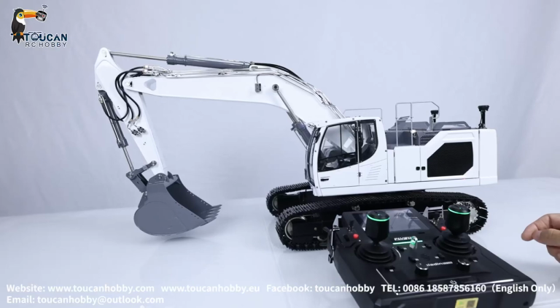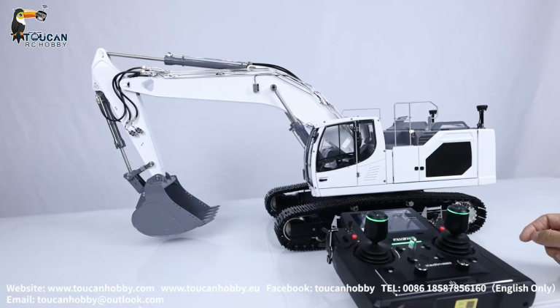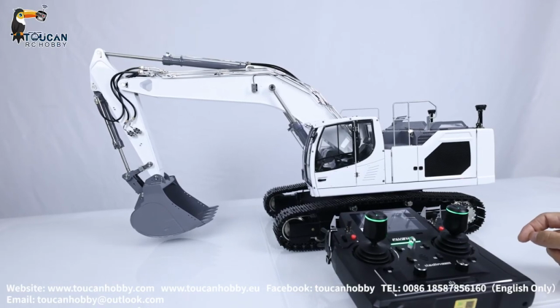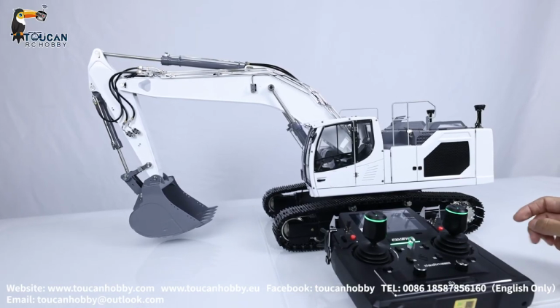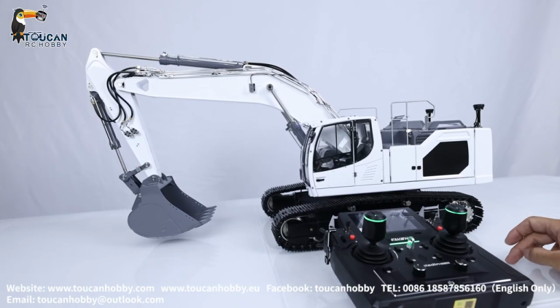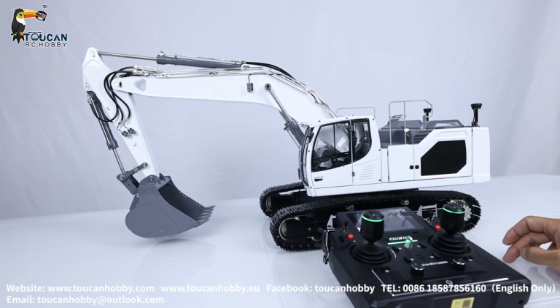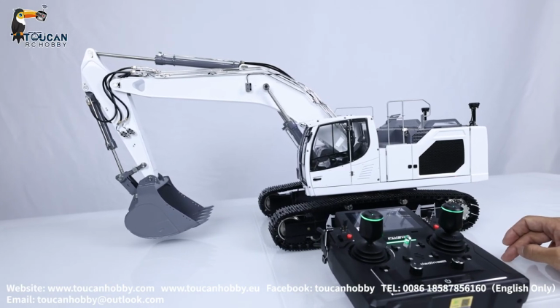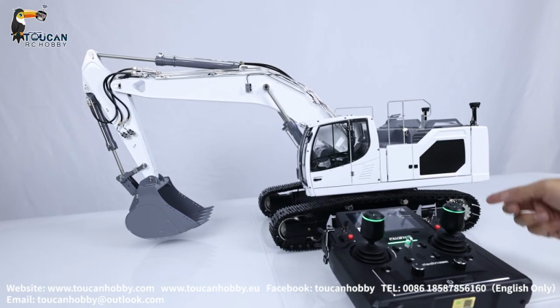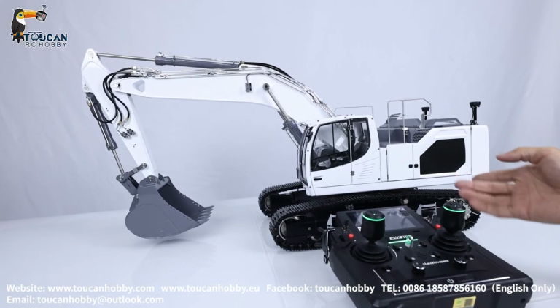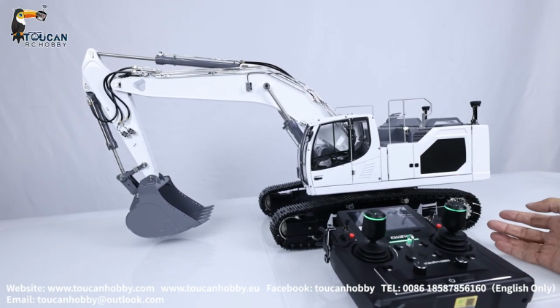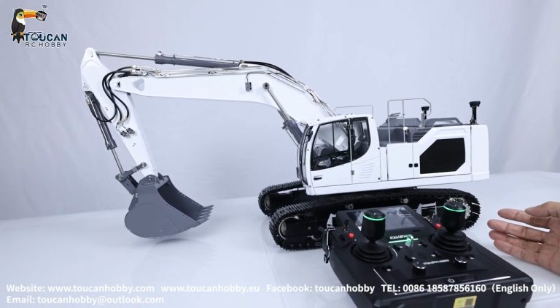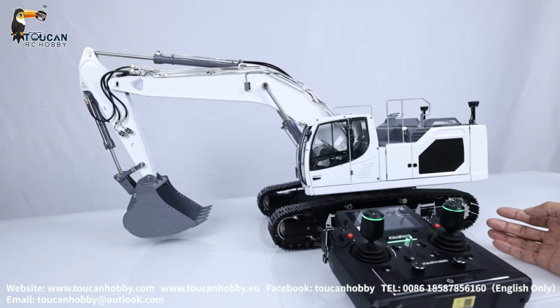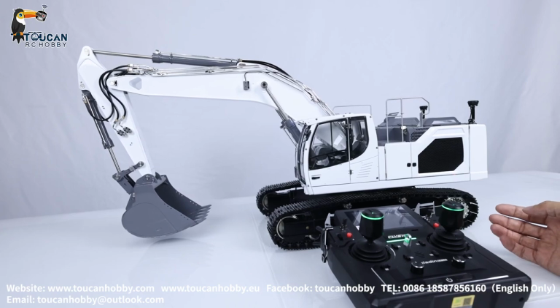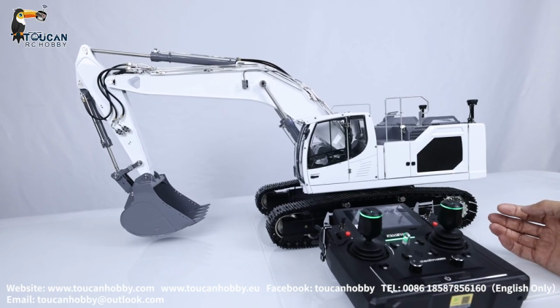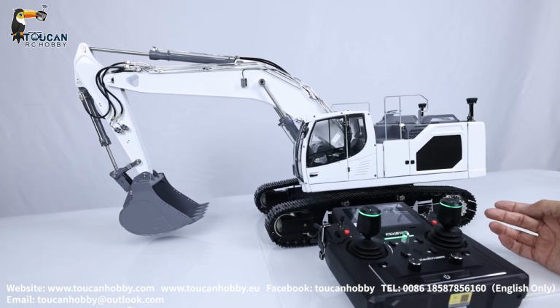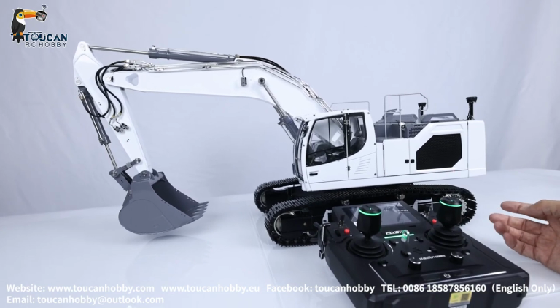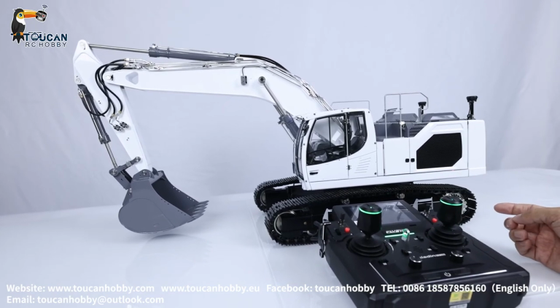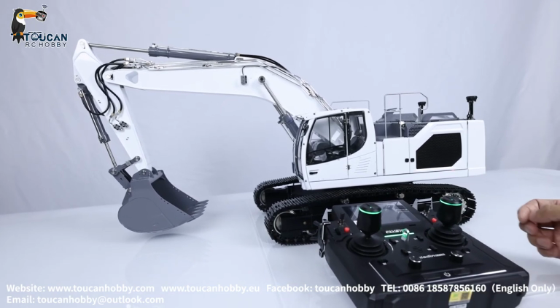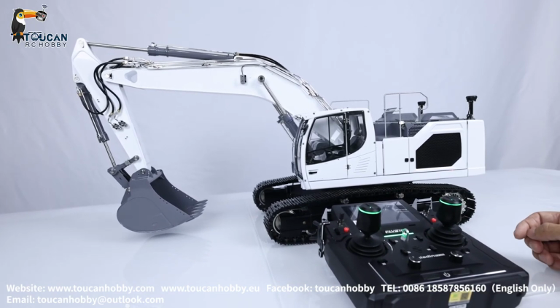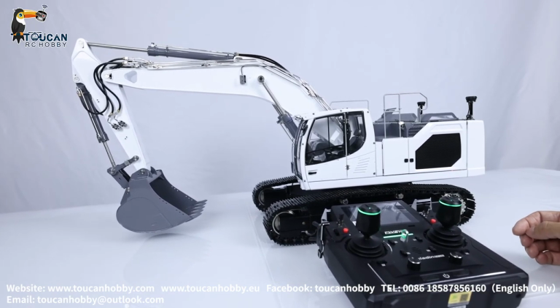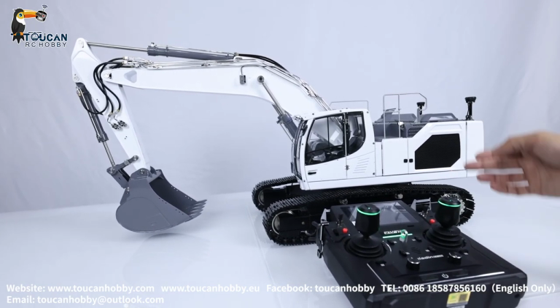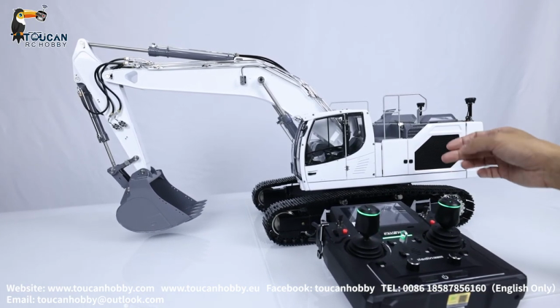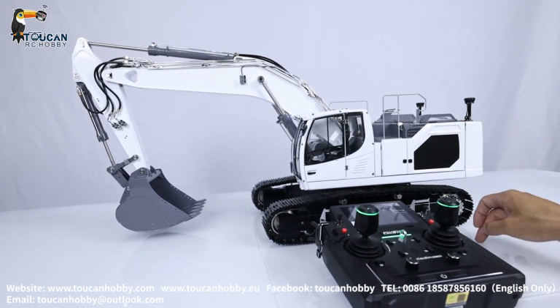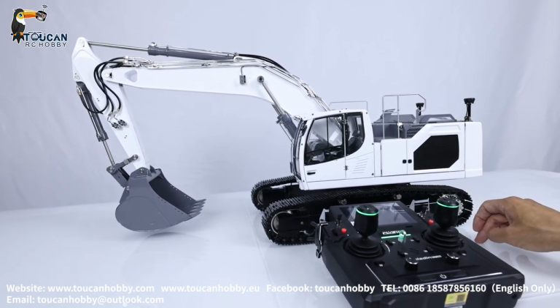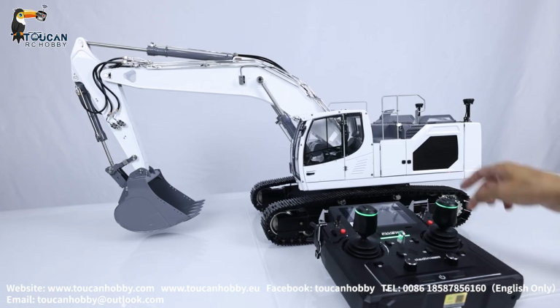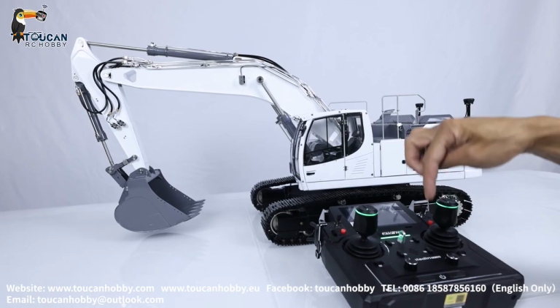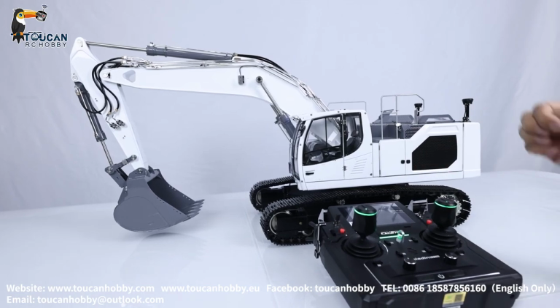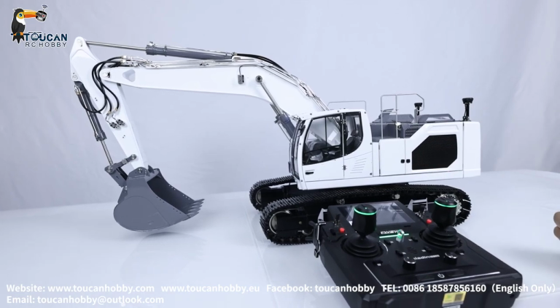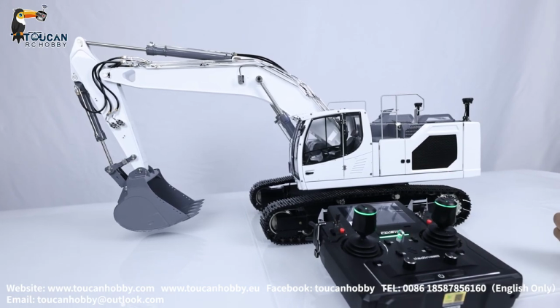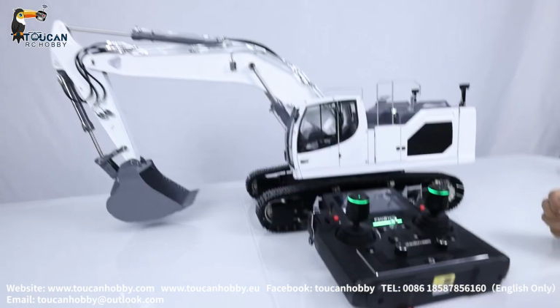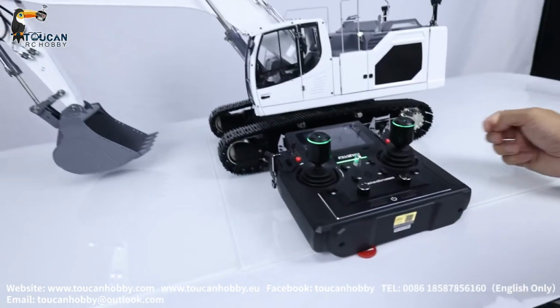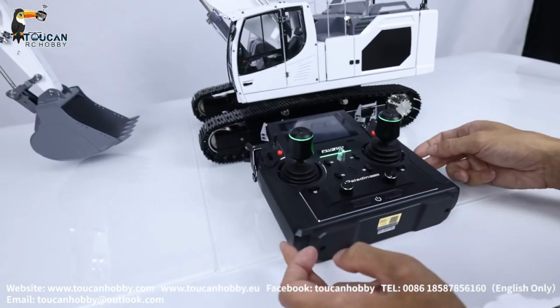Hello there, all my friends. I'm Oliver from Token Hobby. That's the Liebherr 945X water 1/14 scale from Lesu. It is painted, assembled, and with UV light radio from Lesu factory.